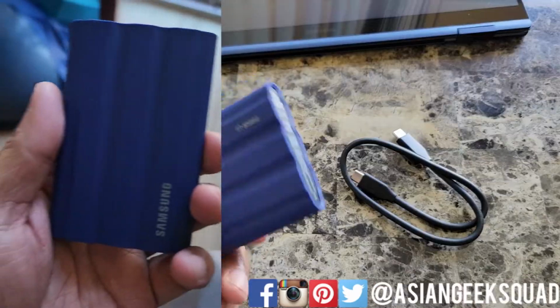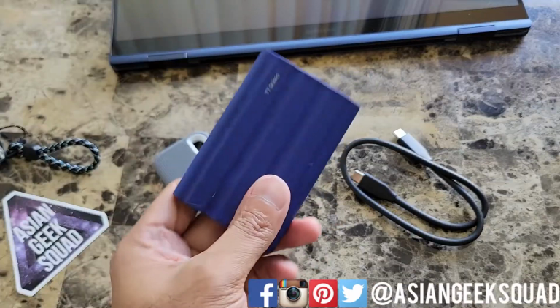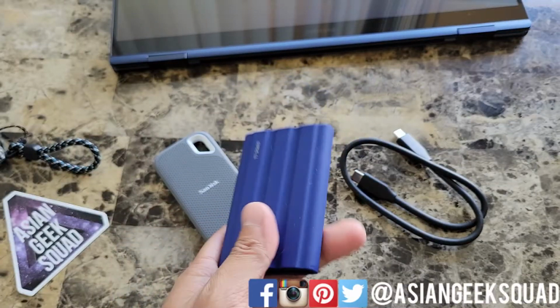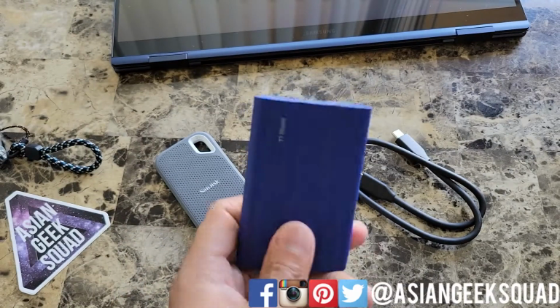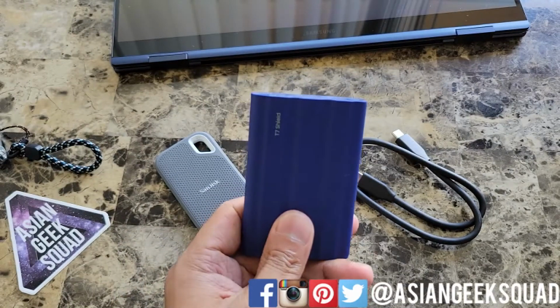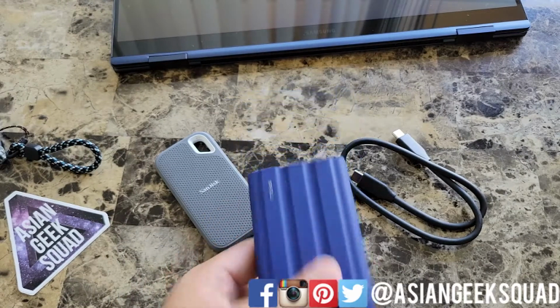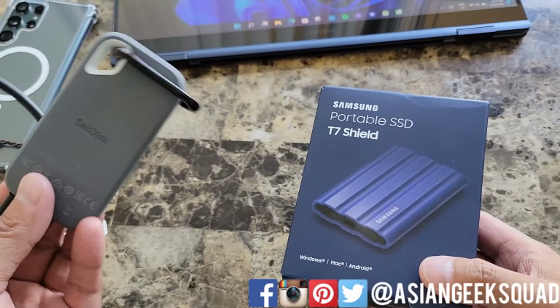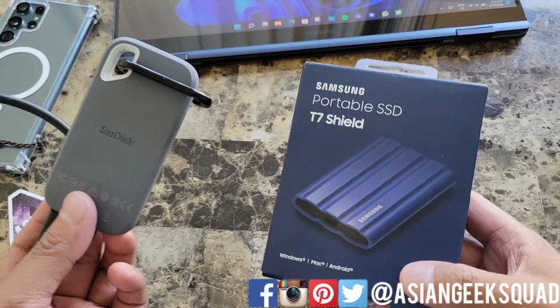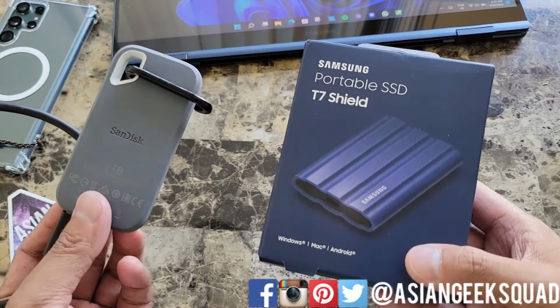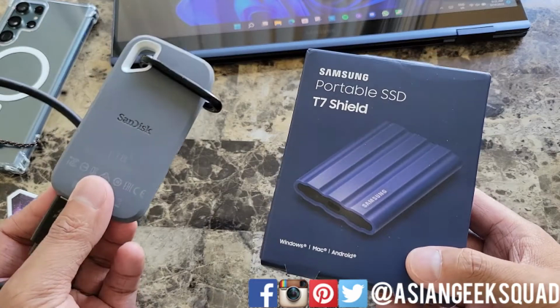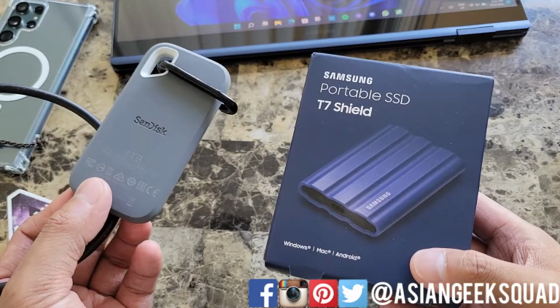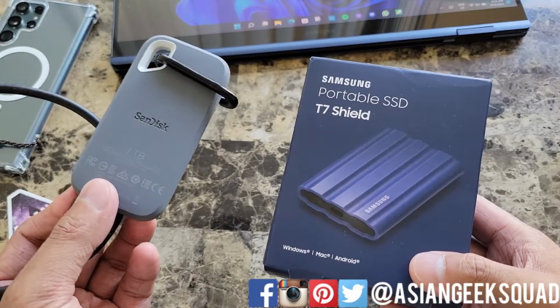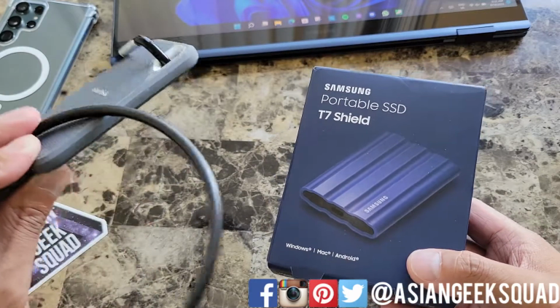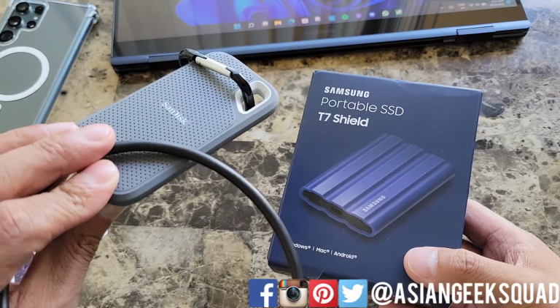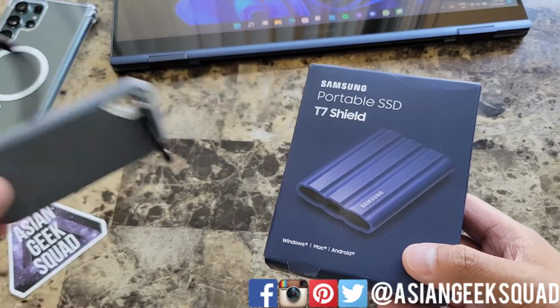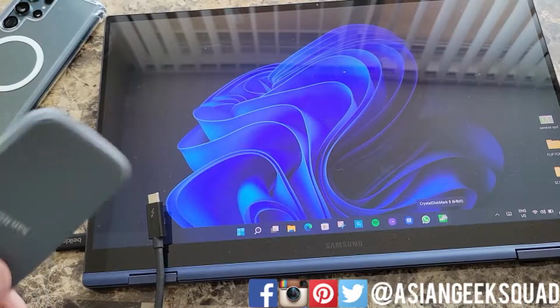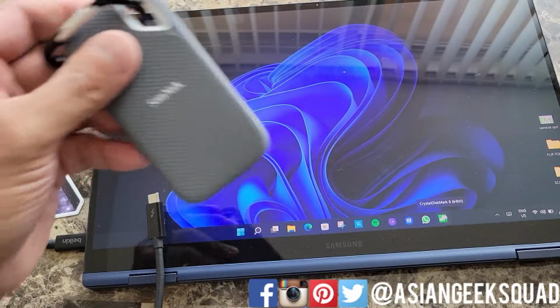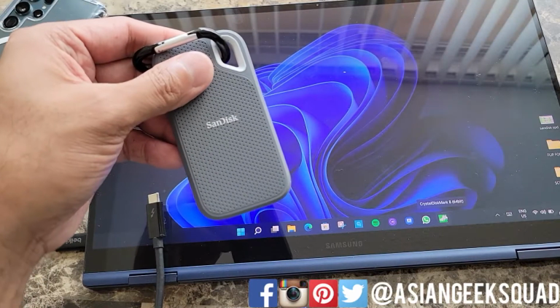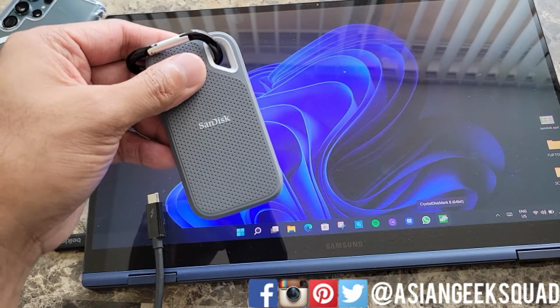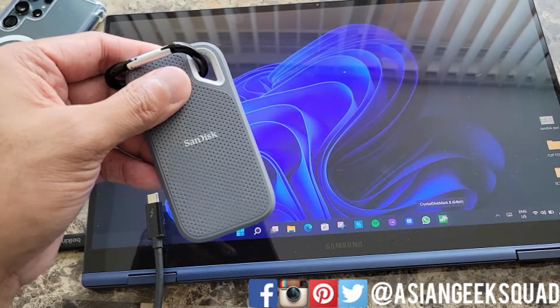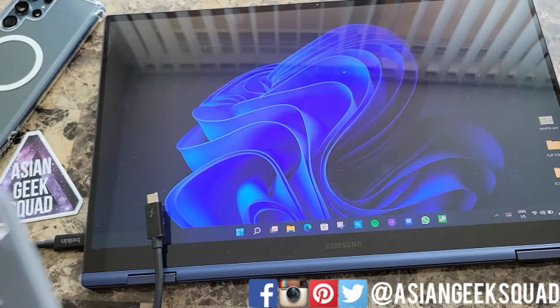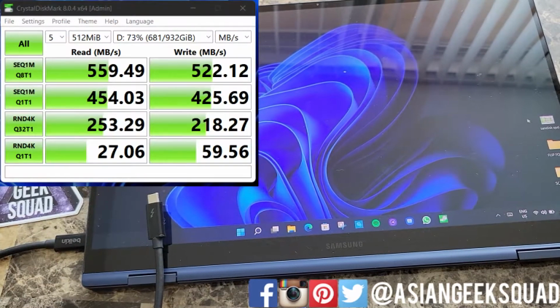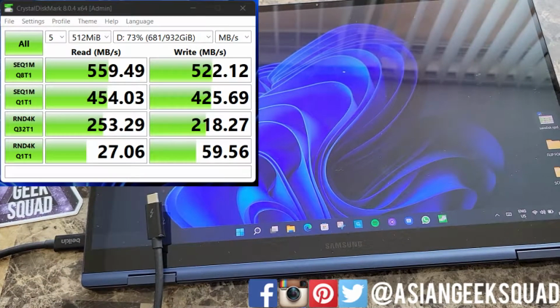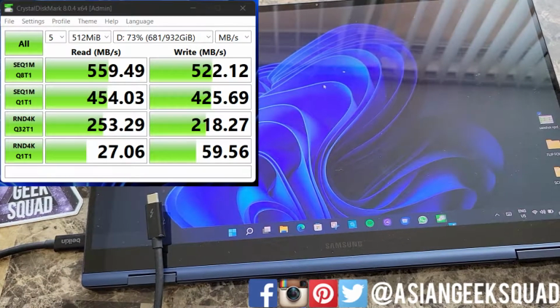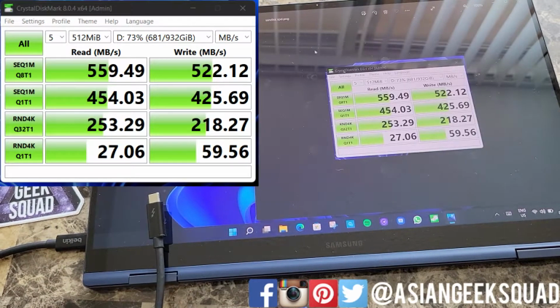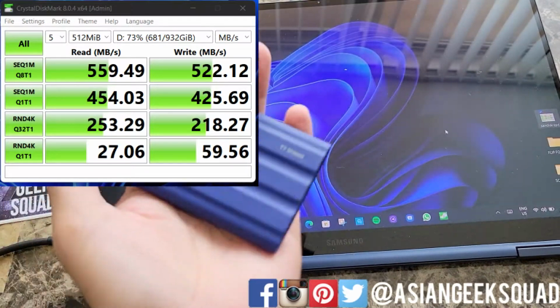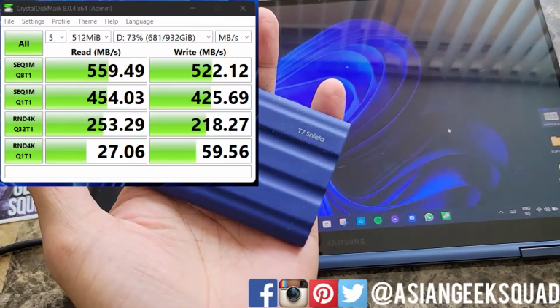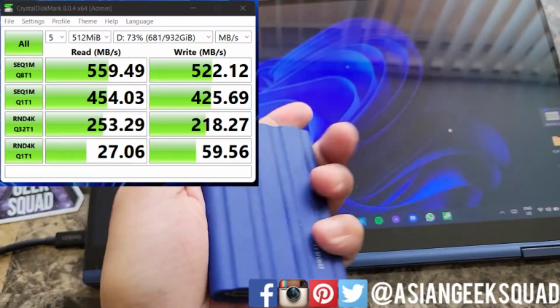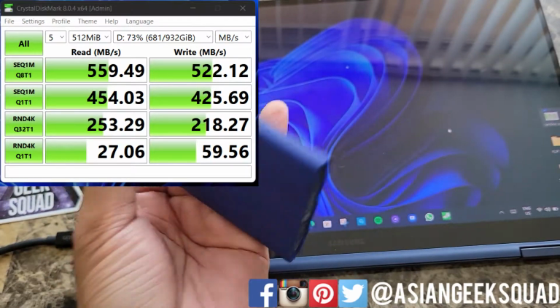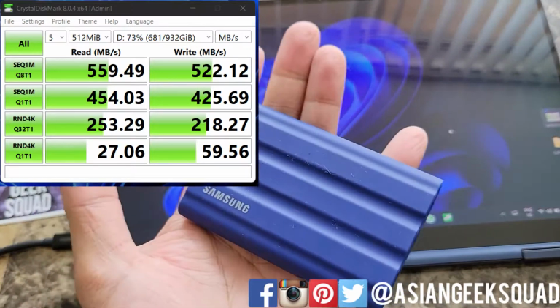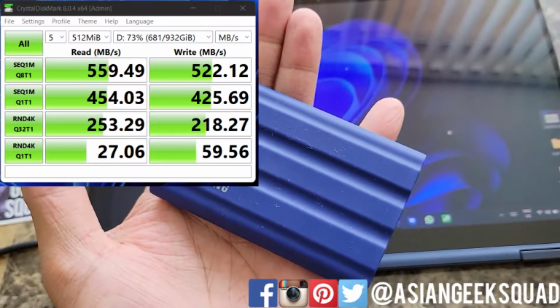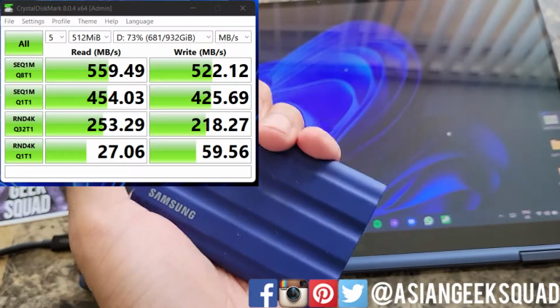Now let's go ahead and test the read and write speed, and we're going to compare the speed test to the 1TB SanDisk I have here. Alright, we just completed our SanDisk test — I'll post the results here on the left. Now let's go ahead and test the speeds of the Samsung T7 Shield.